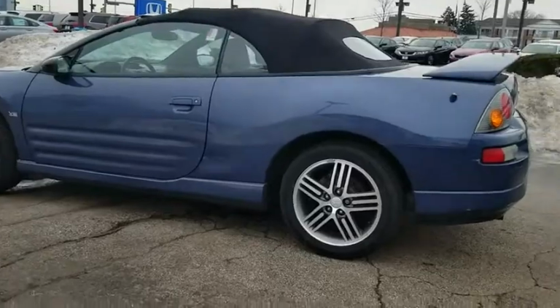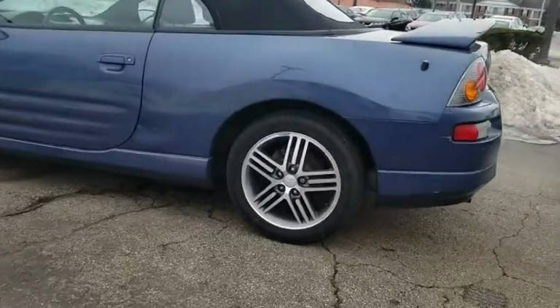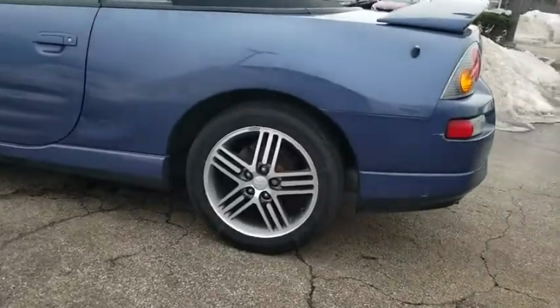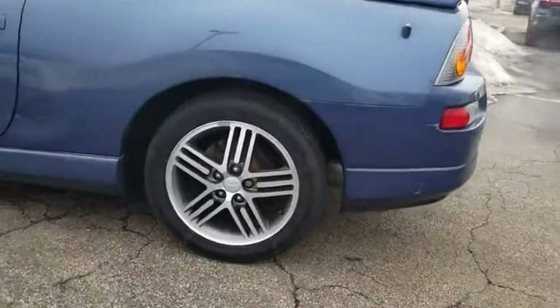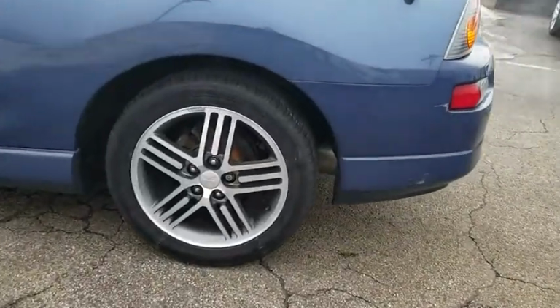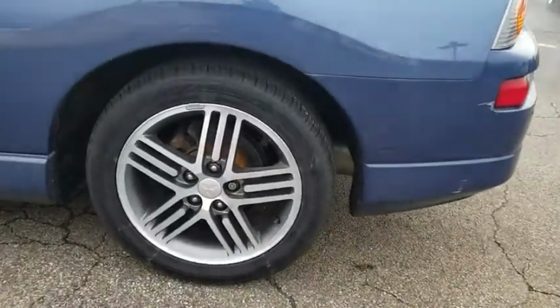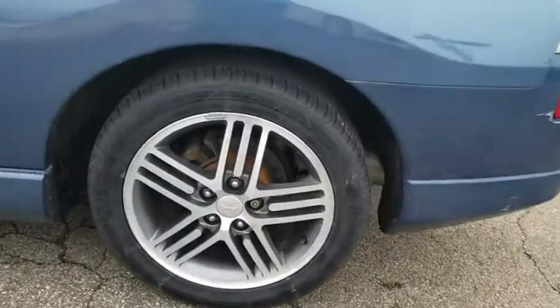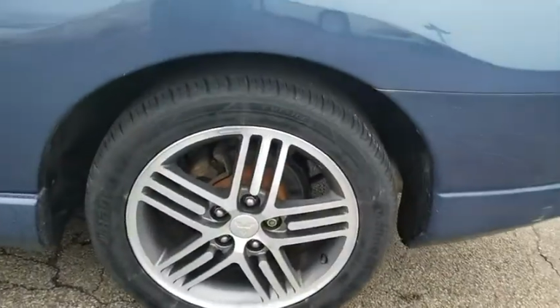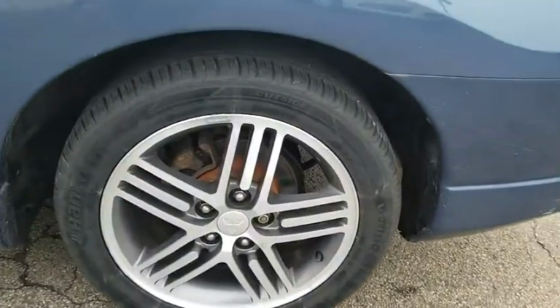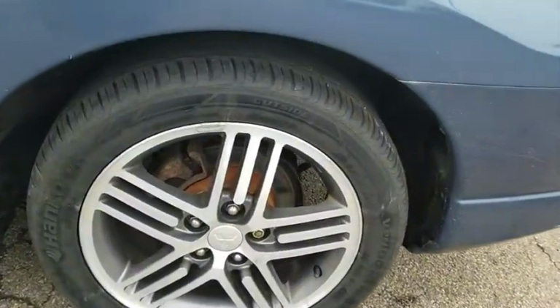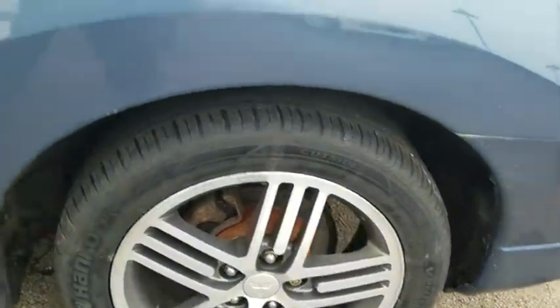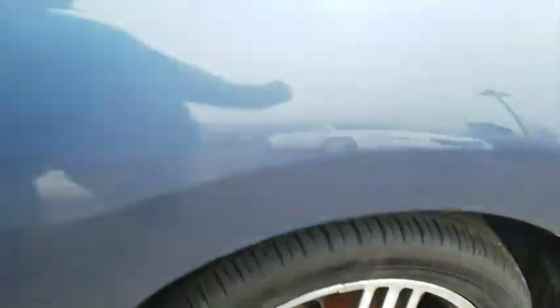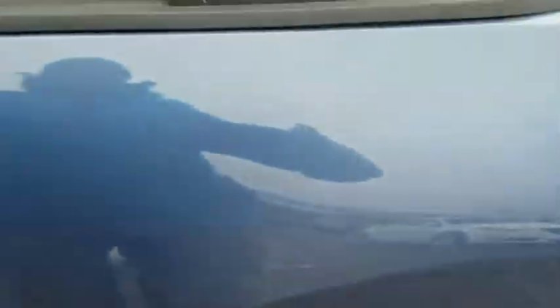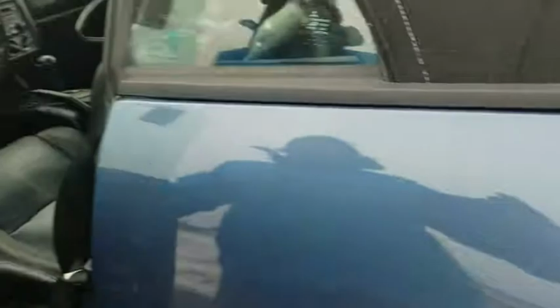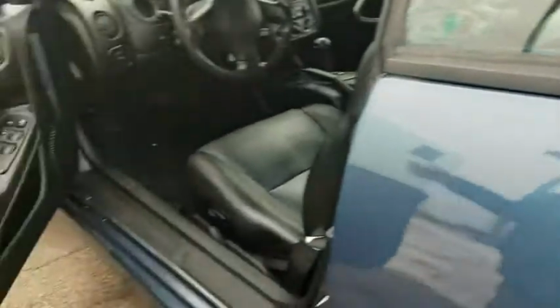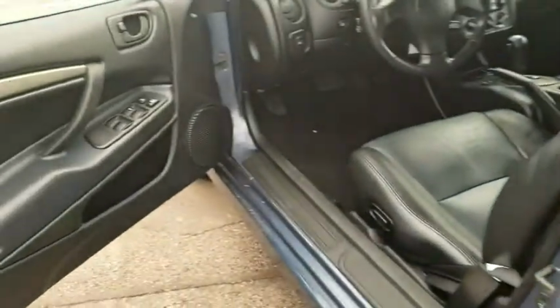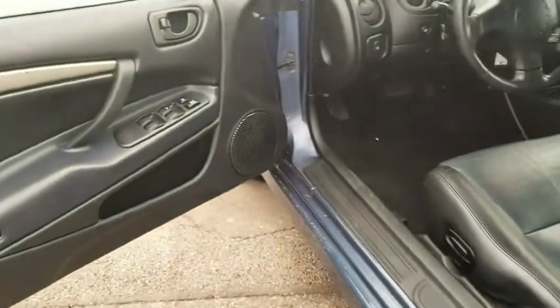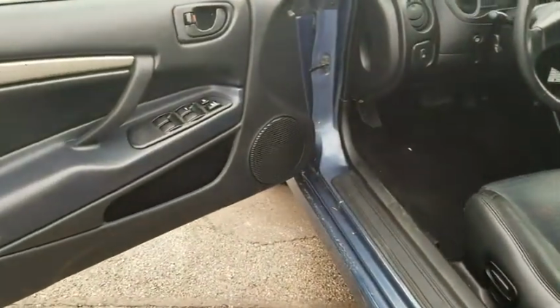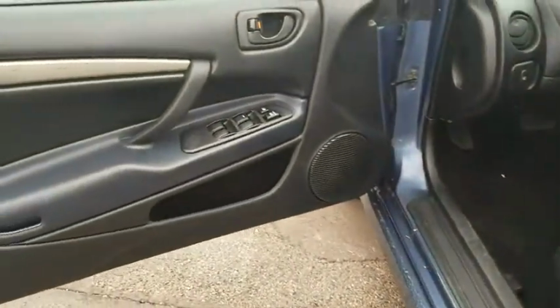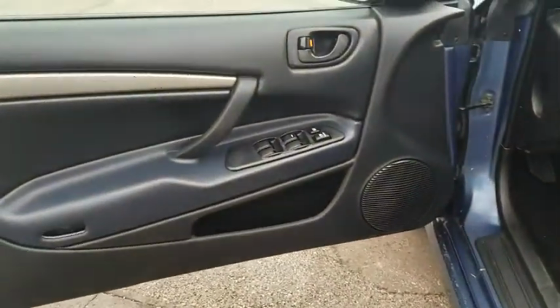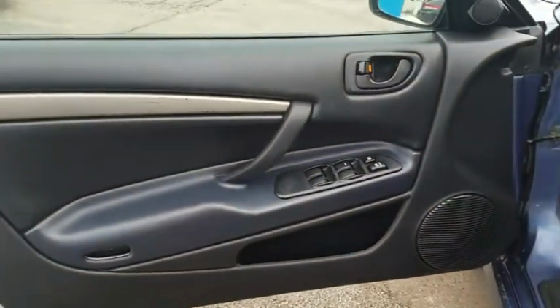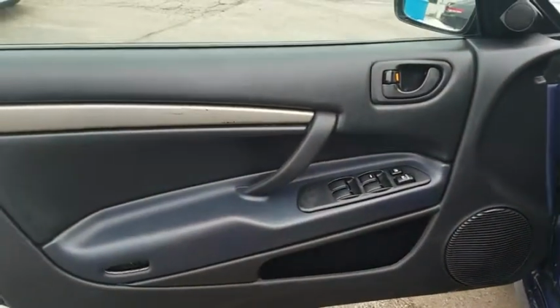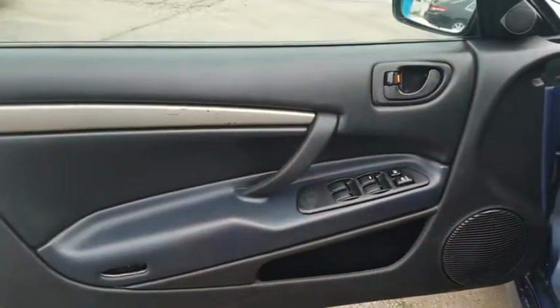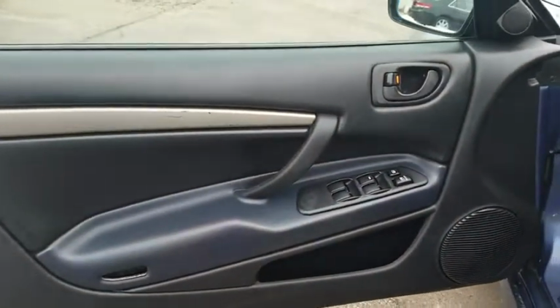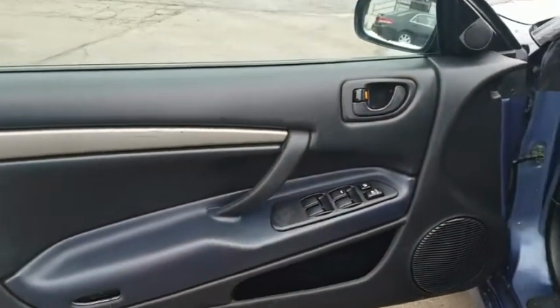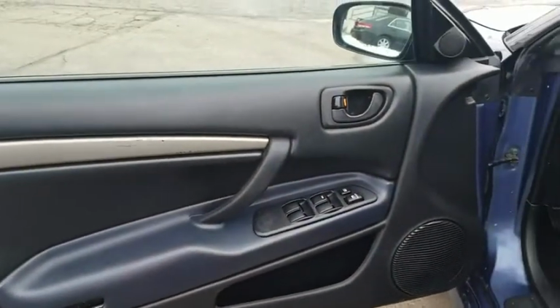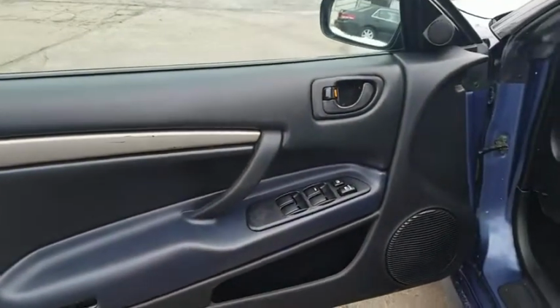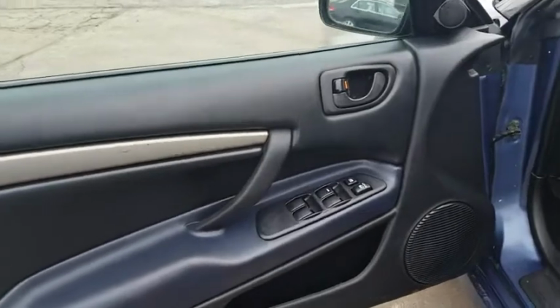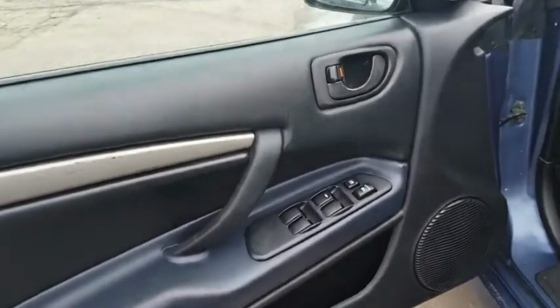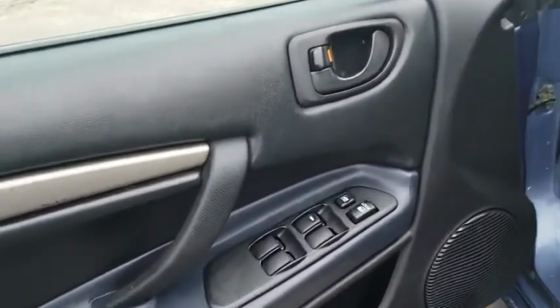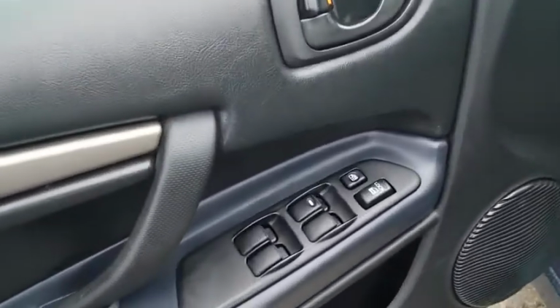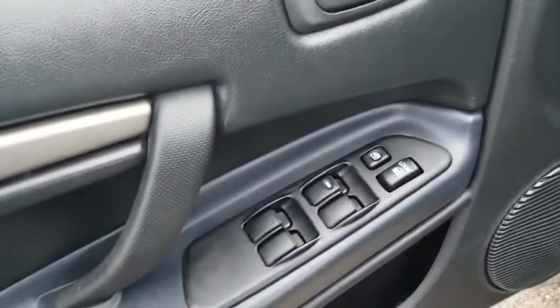Security system, rear window defroster, tachometer, leather seats, remote keyless entry, panic alarm, driver vanity mirror, power driver's seat, tilt steering wheel, front bucket seats, front reading lamps.